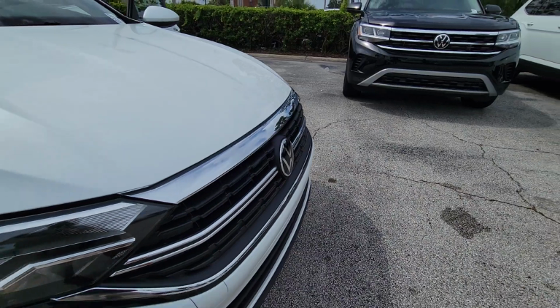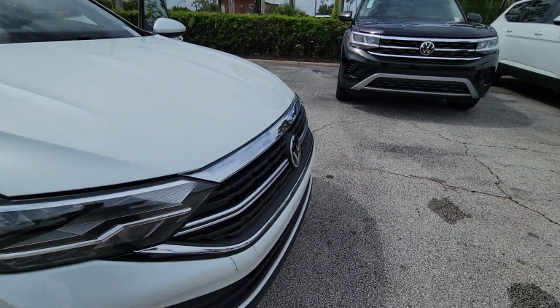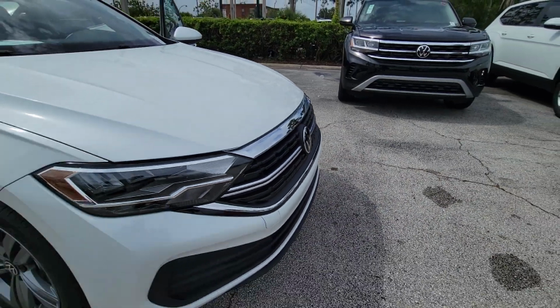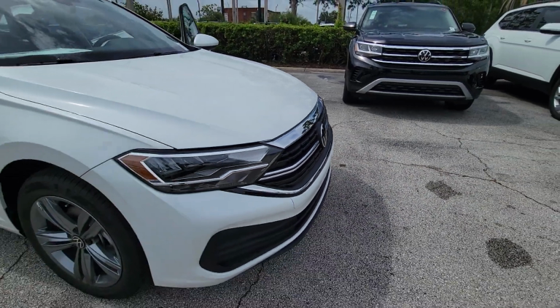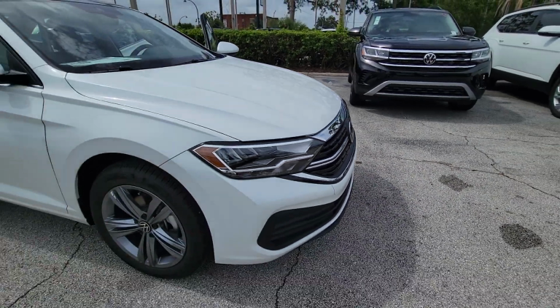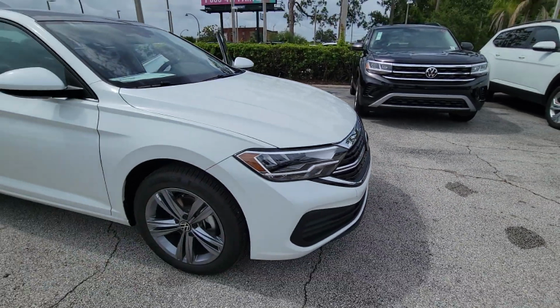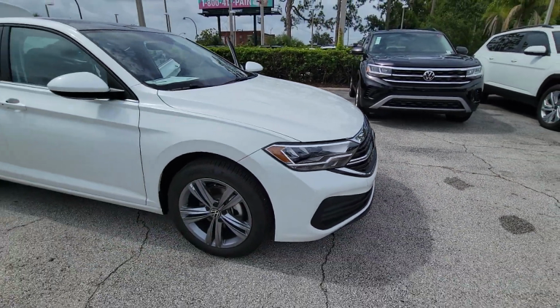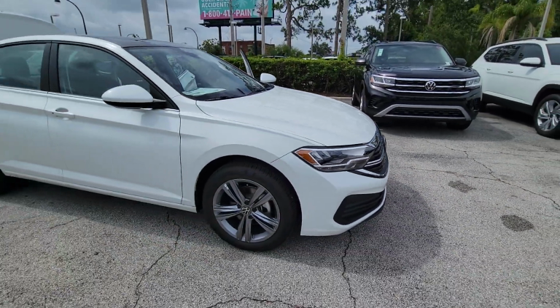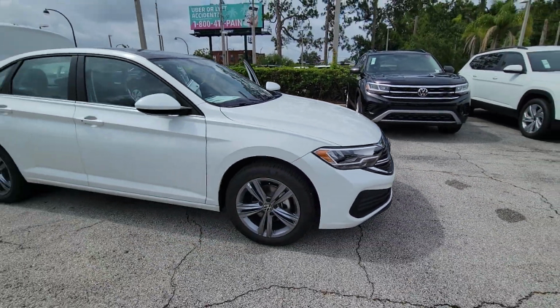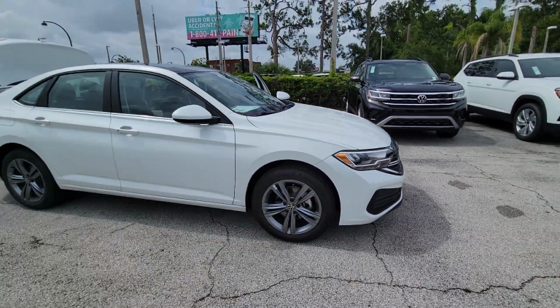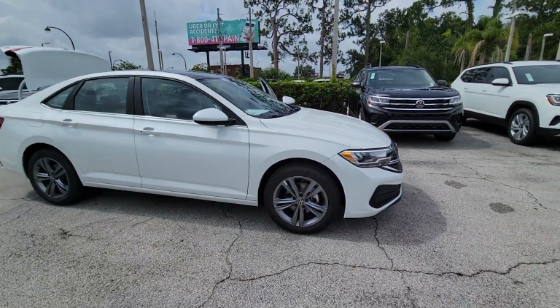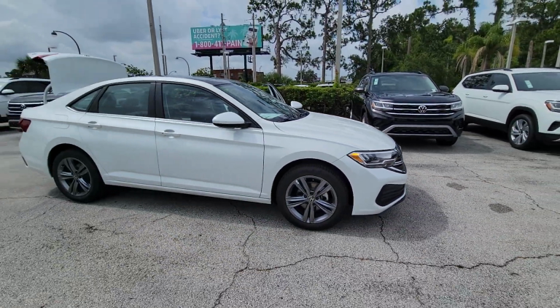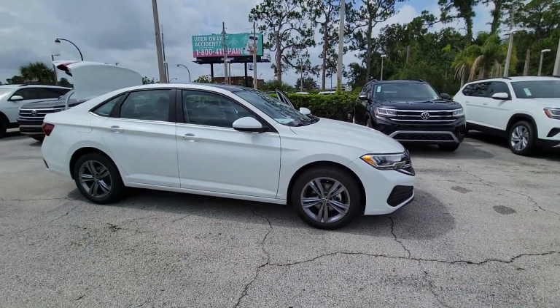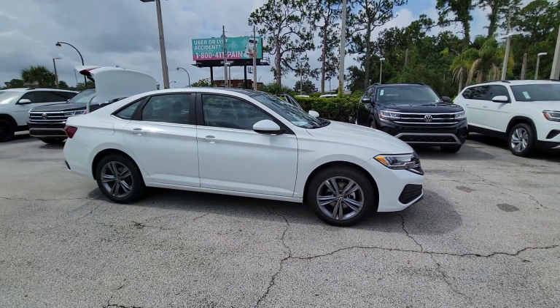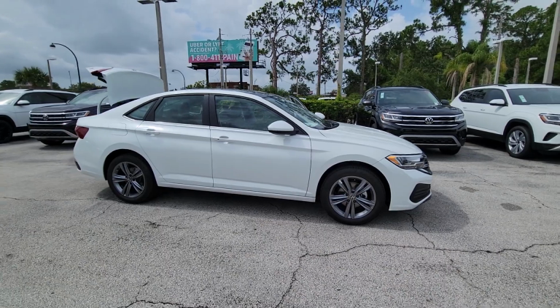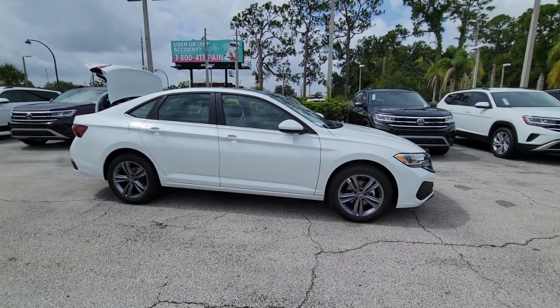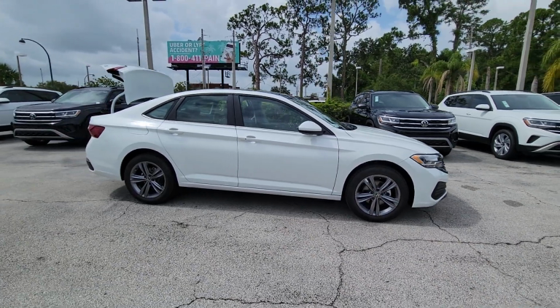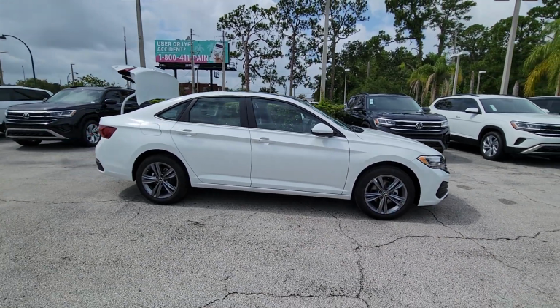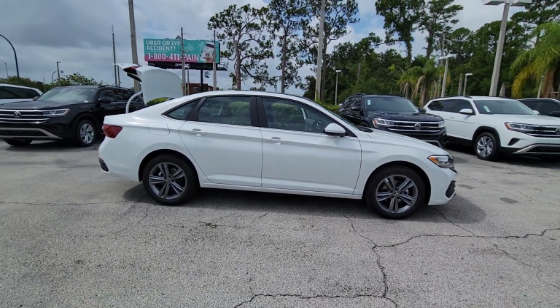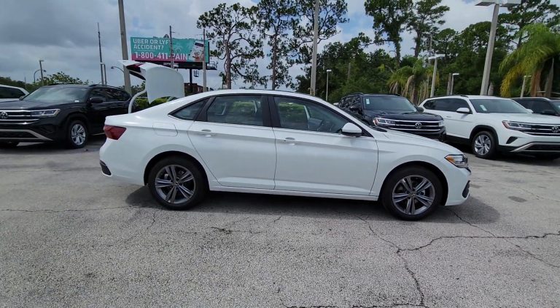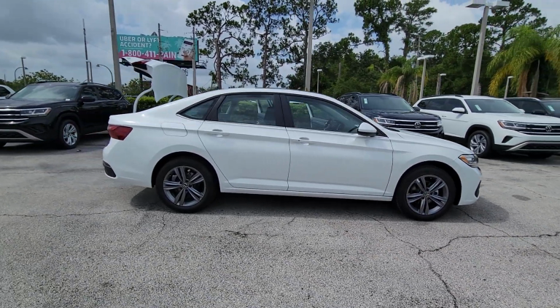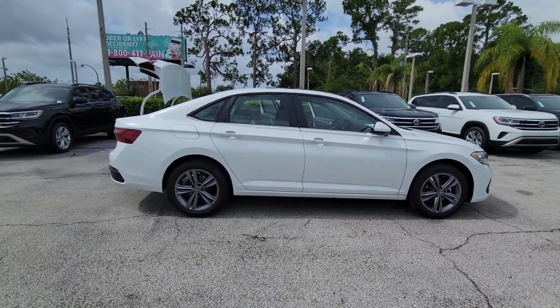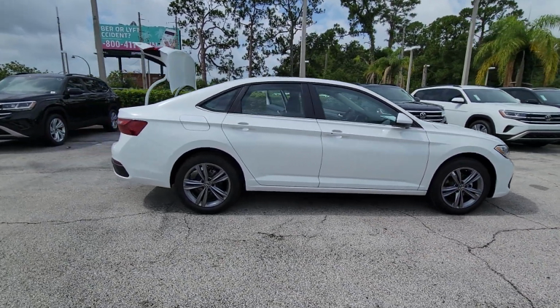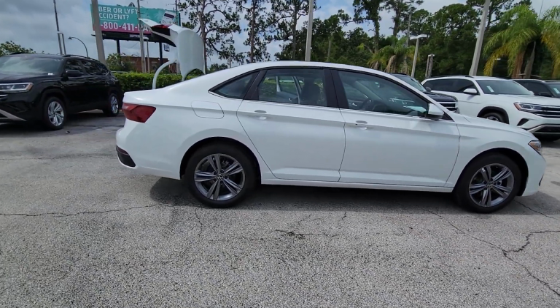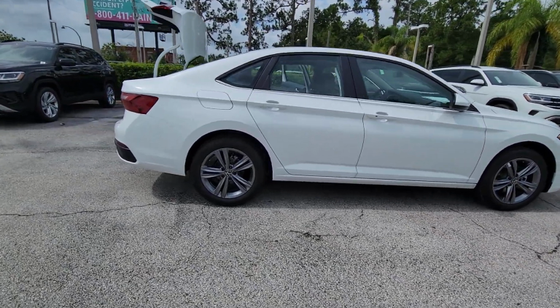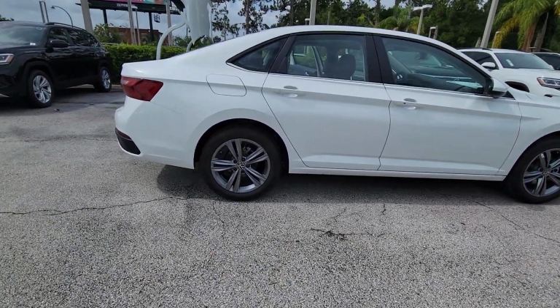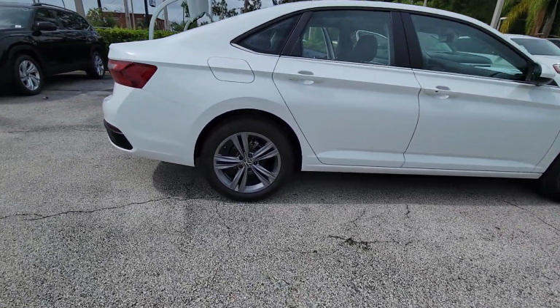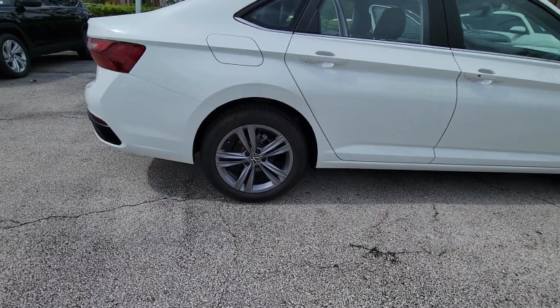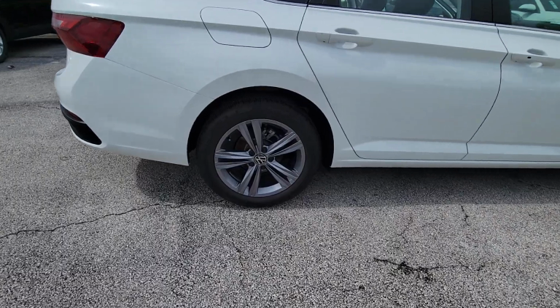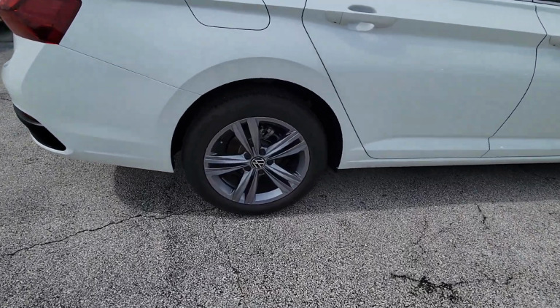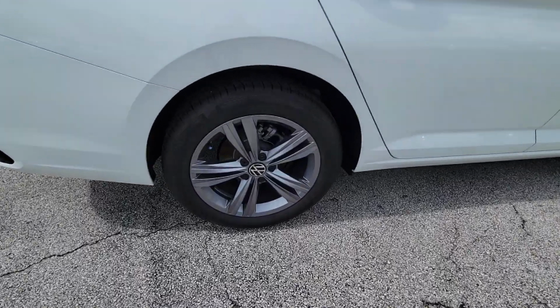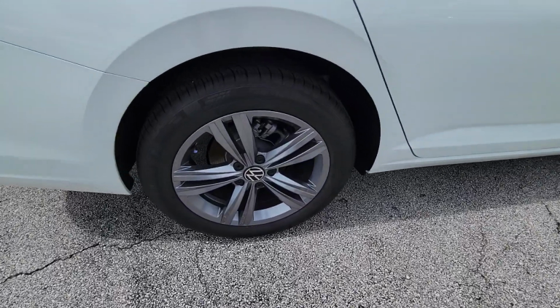Can you see yourself in the 2023 Volkswagen Jetta? Make your daily drive the best it can be in this sleek, modern Jetta. You'll love its assertive performance, modern style, and connected tech.